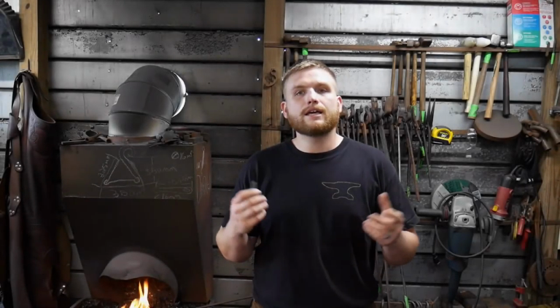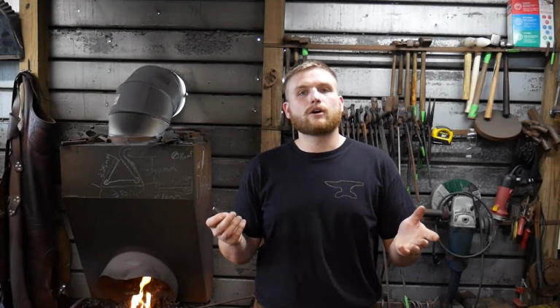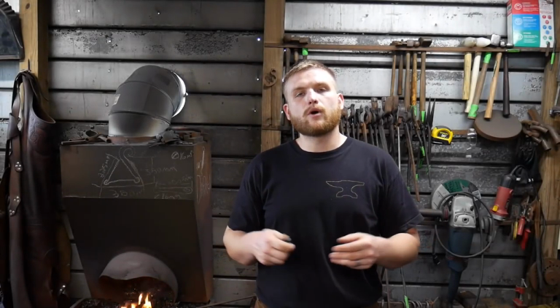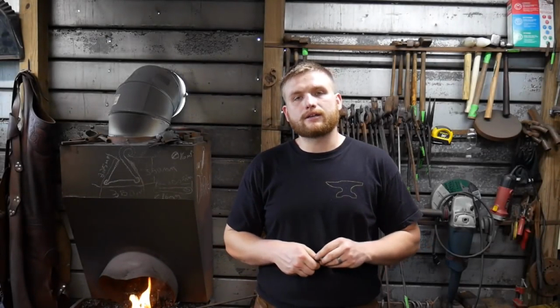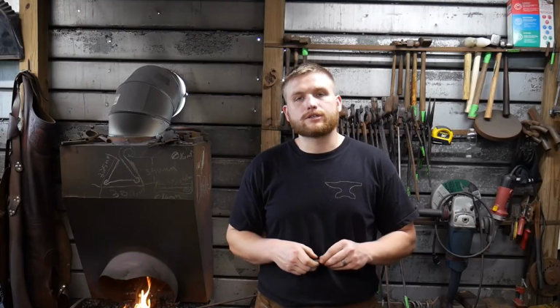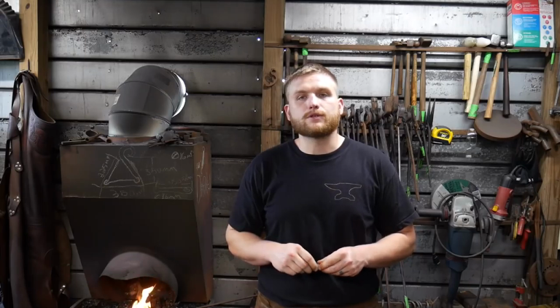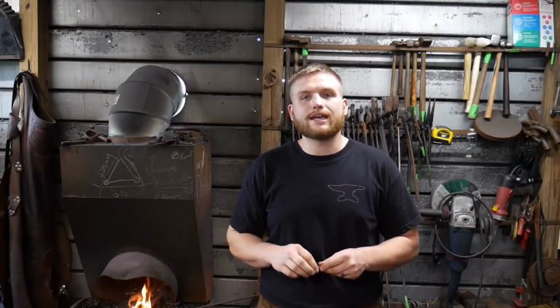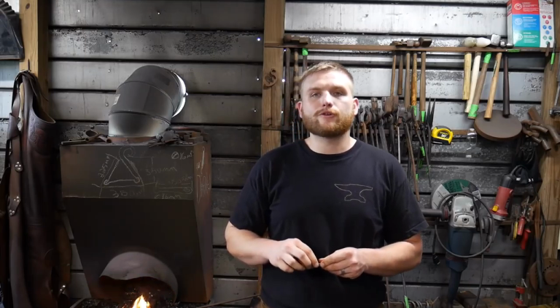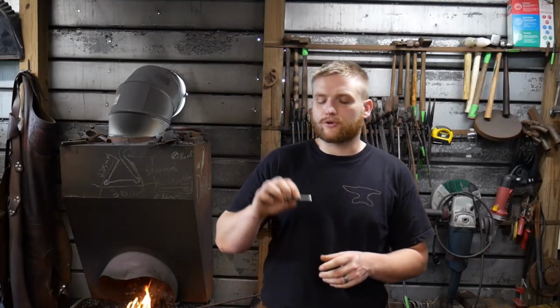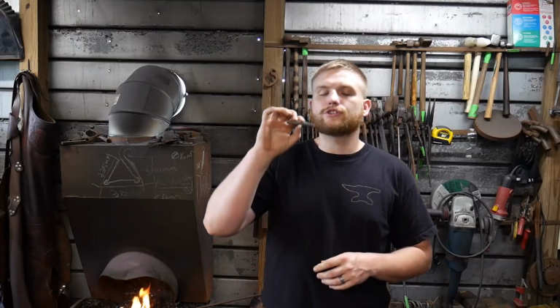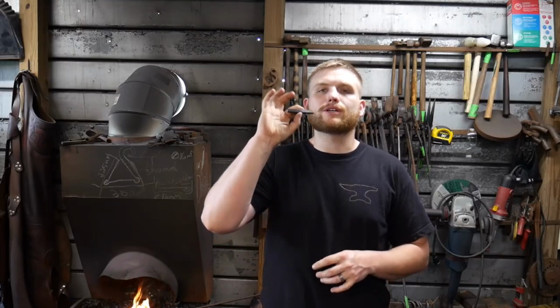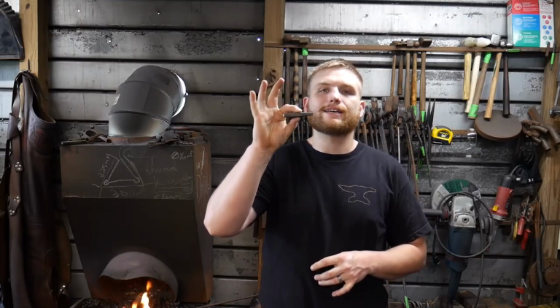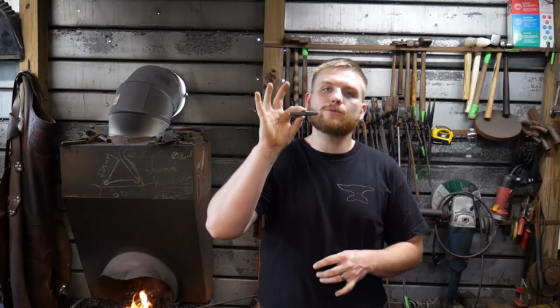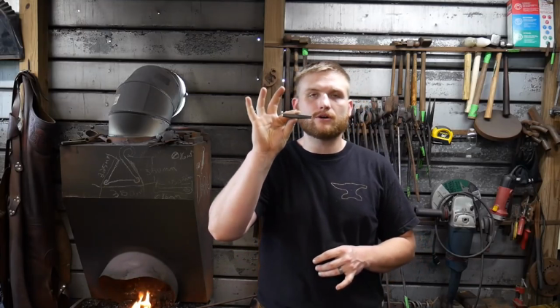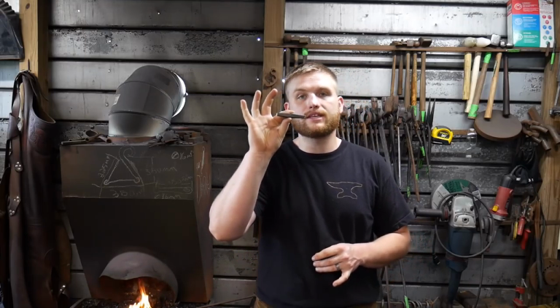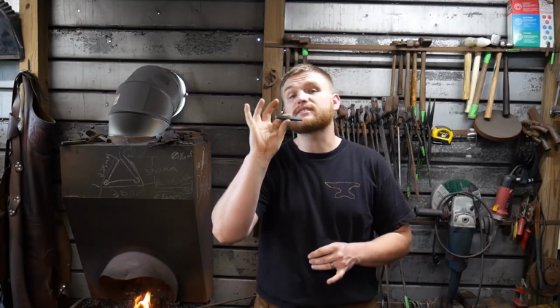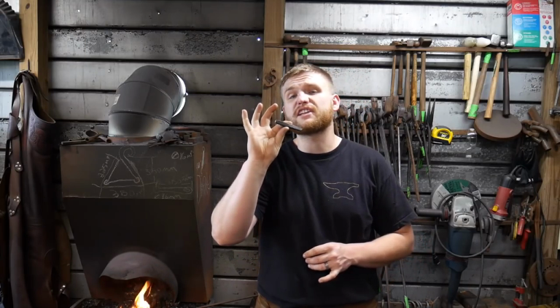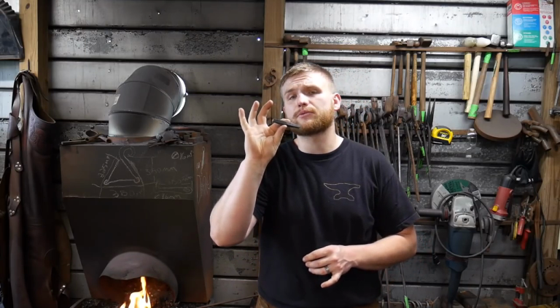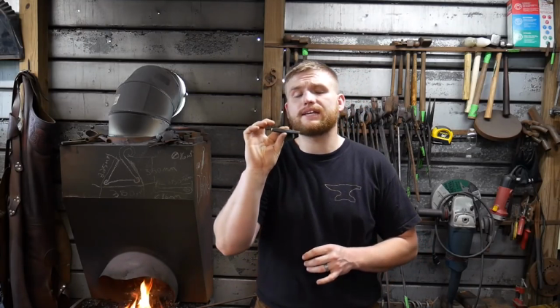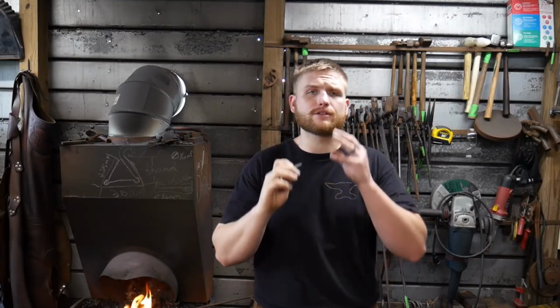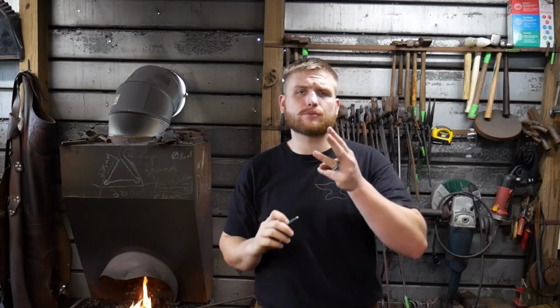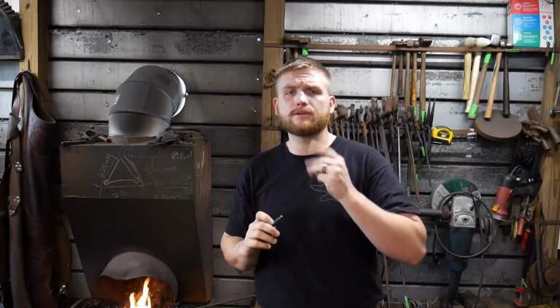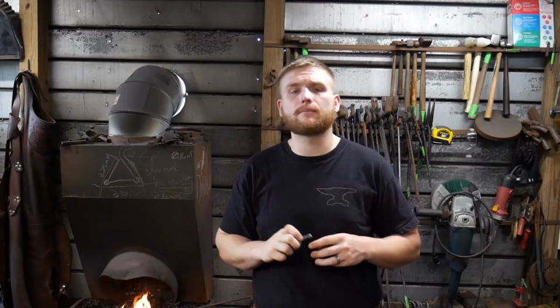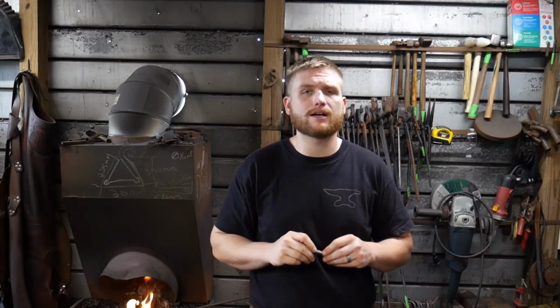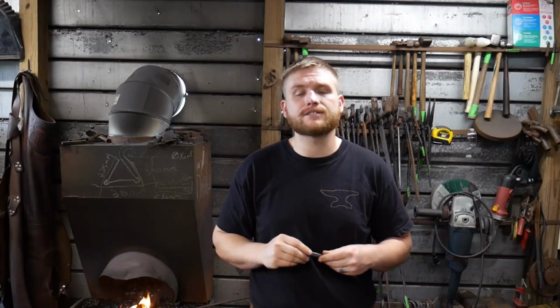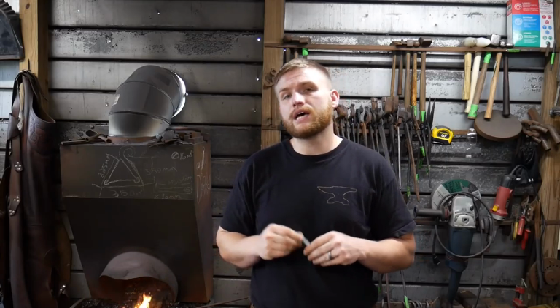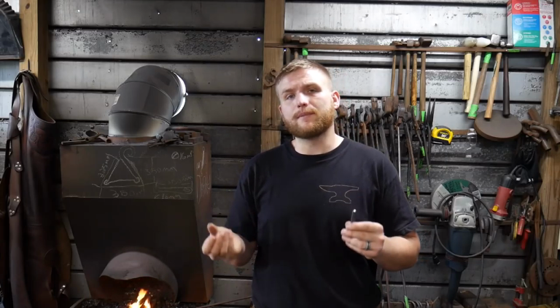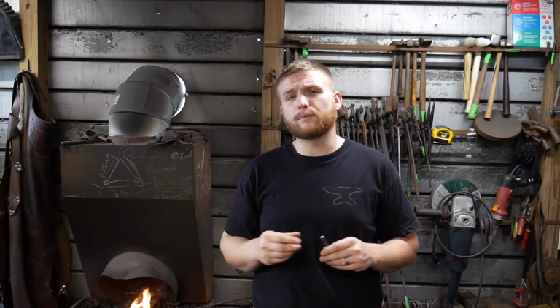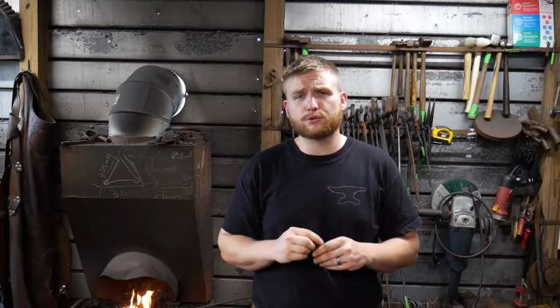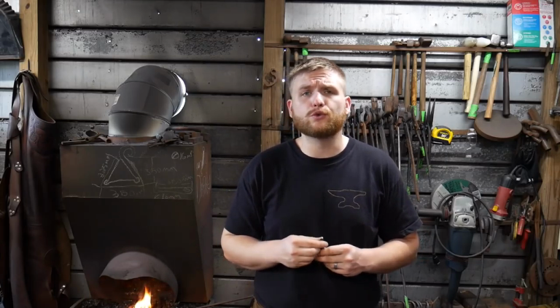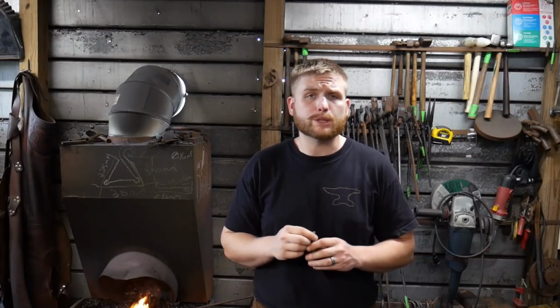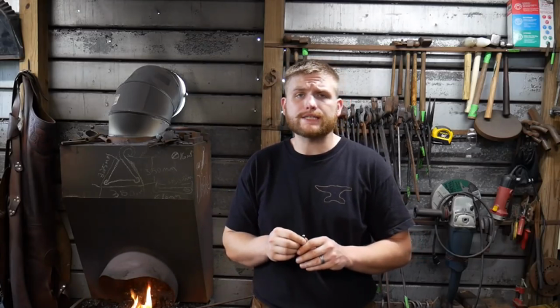Hello everybody, welcome back to the workshop. Today we are going to continue on this — this is step three in this three-step process of making a butchering tool for chasing.